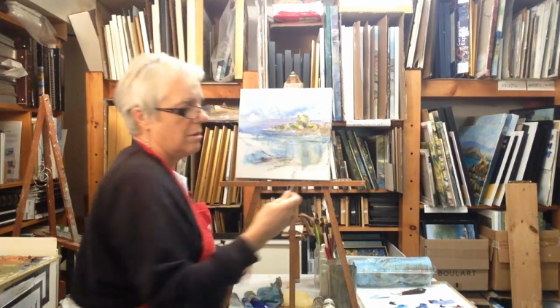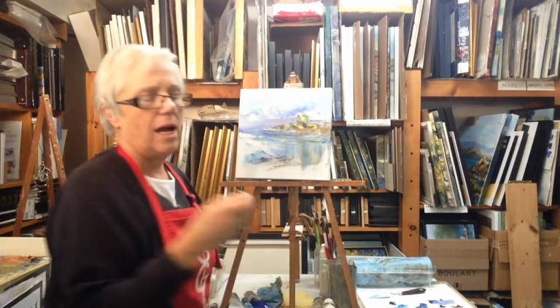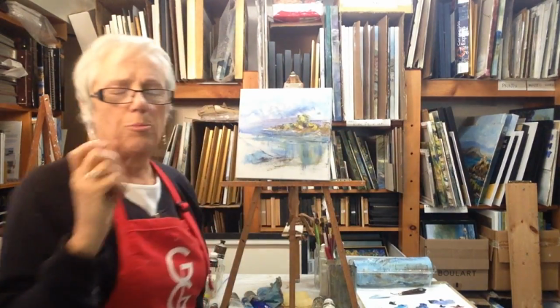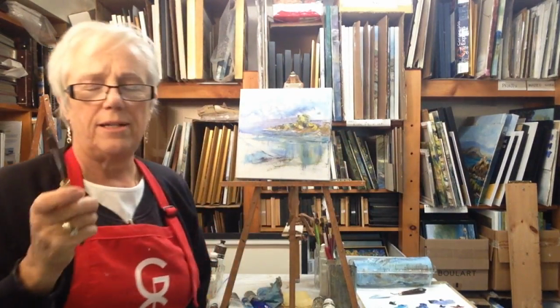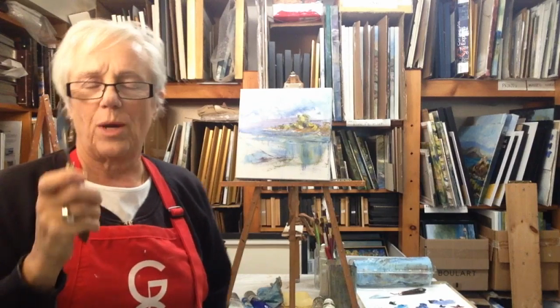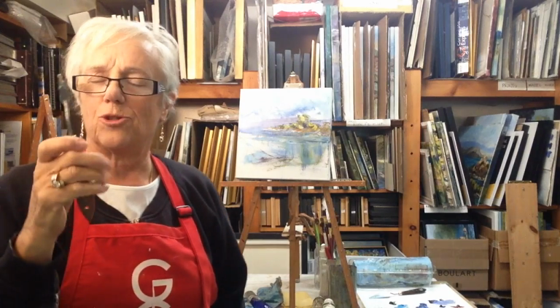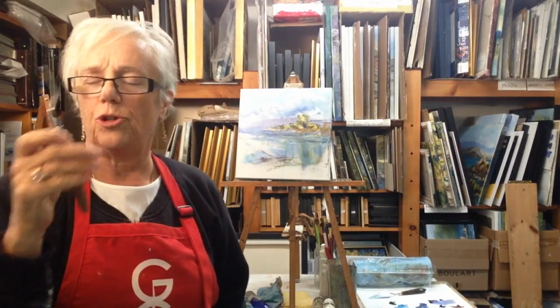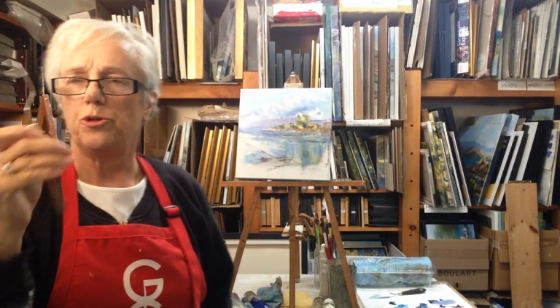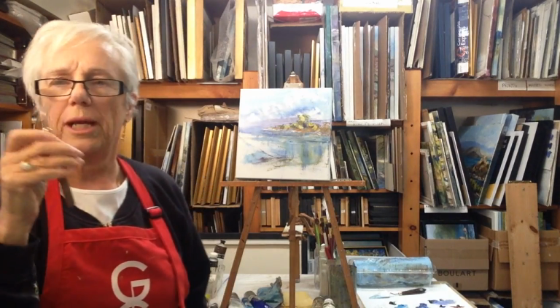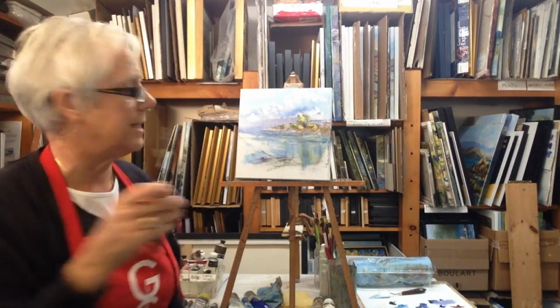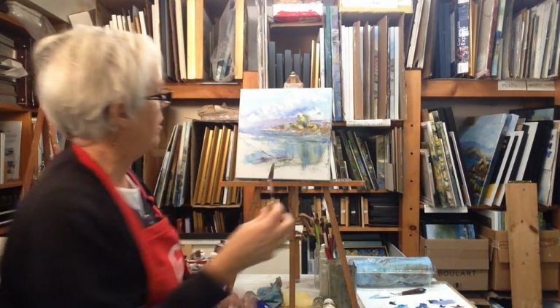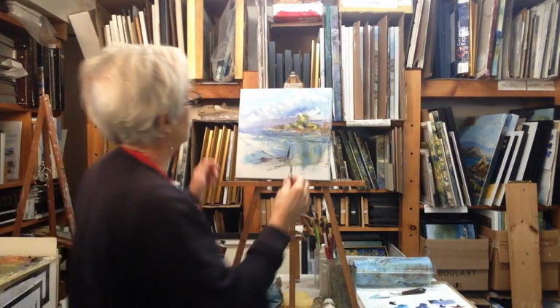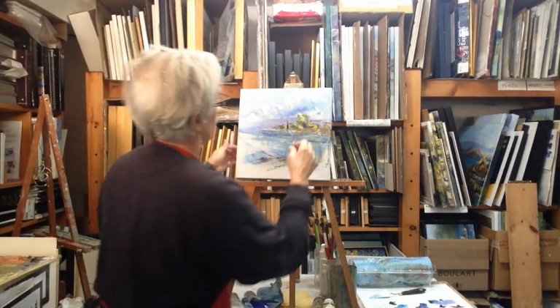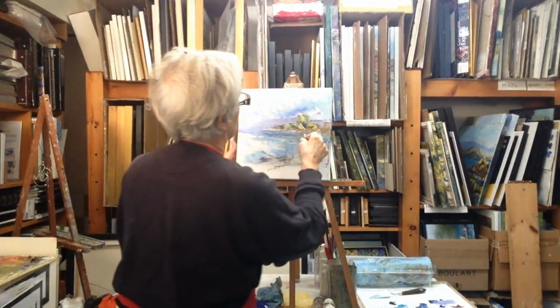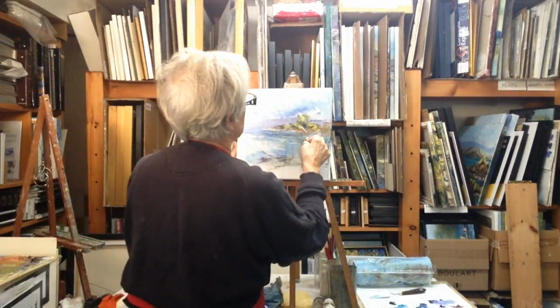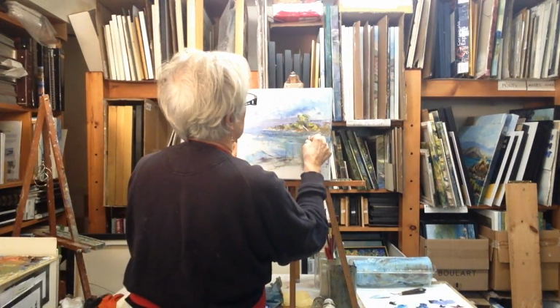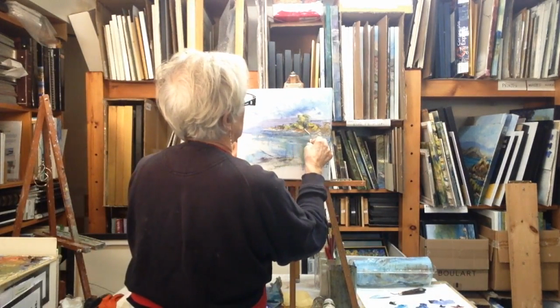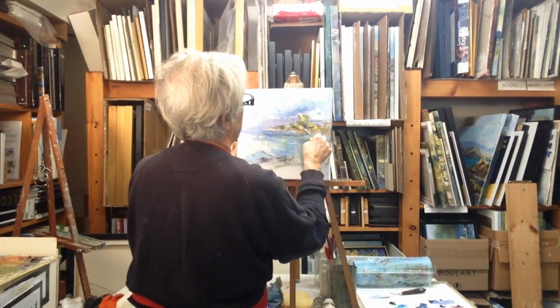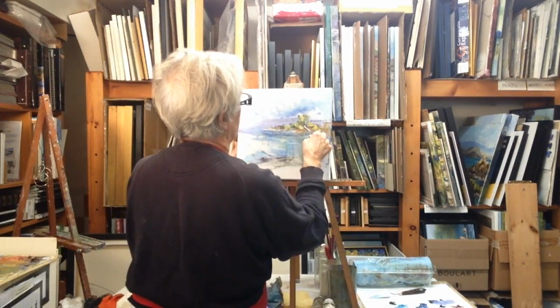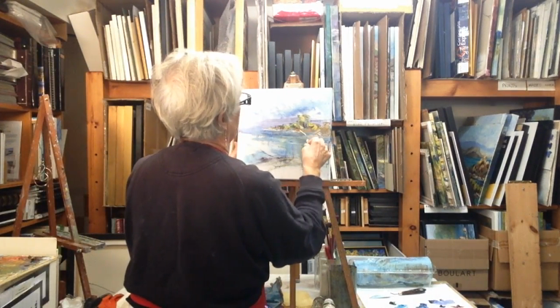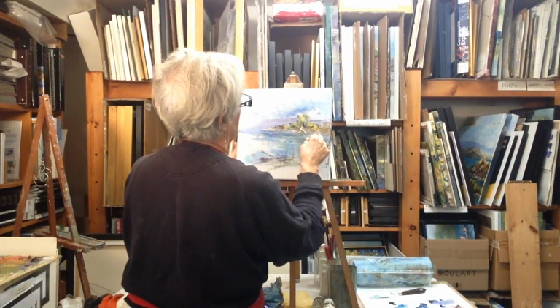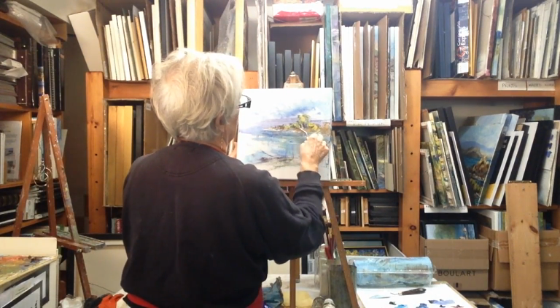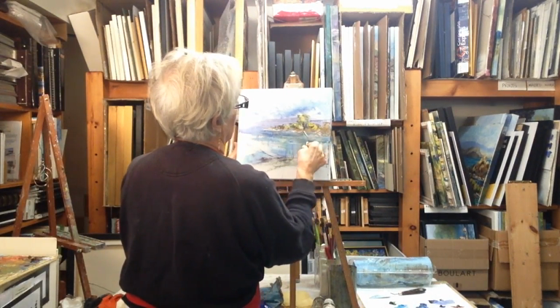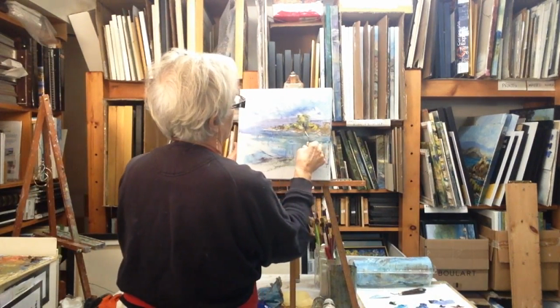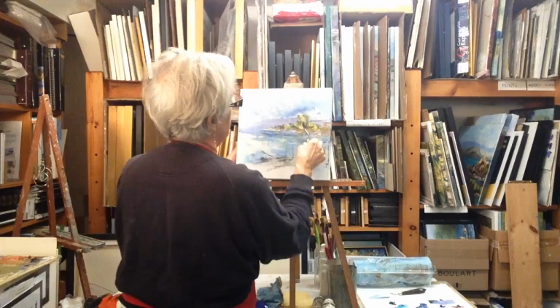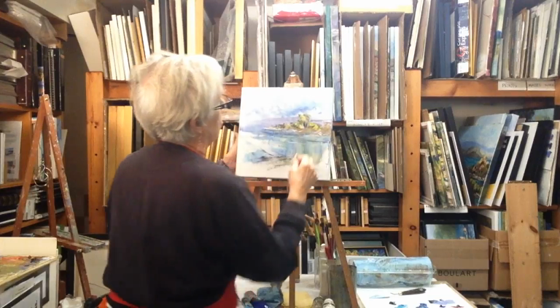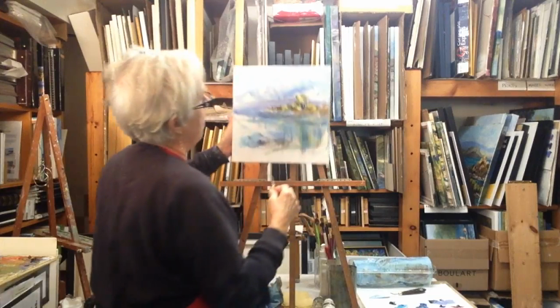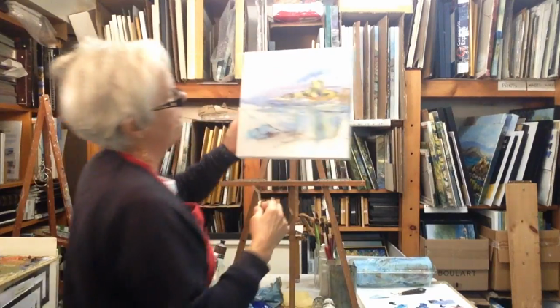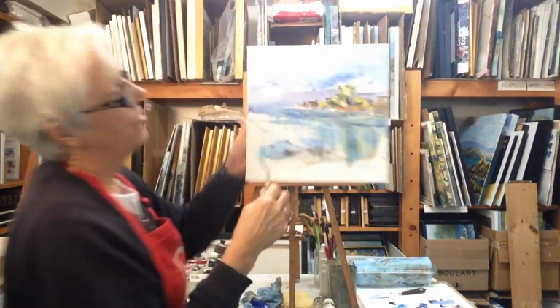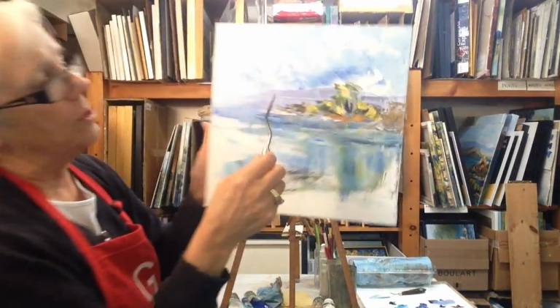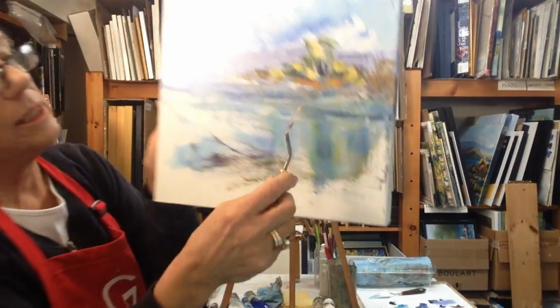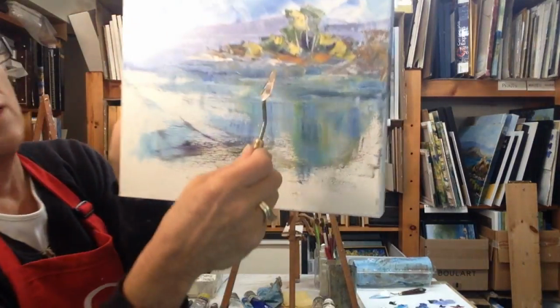Now your paint is wet so you can use your blade to cut in some branches, just by going like this. See here?